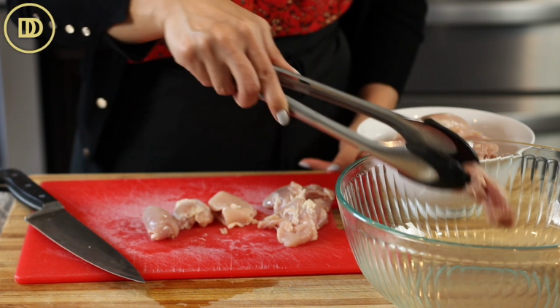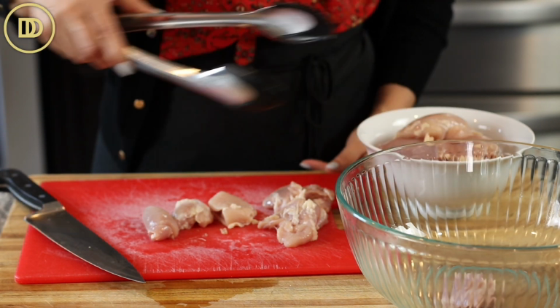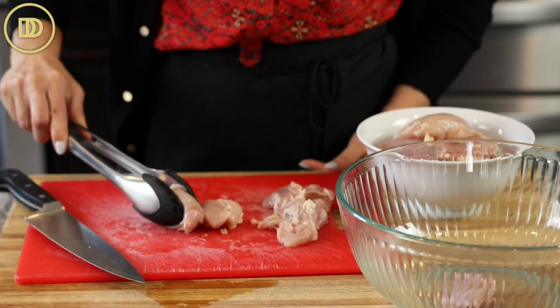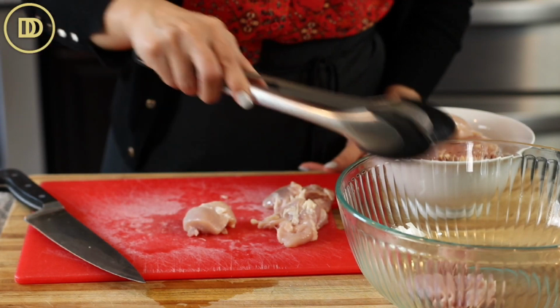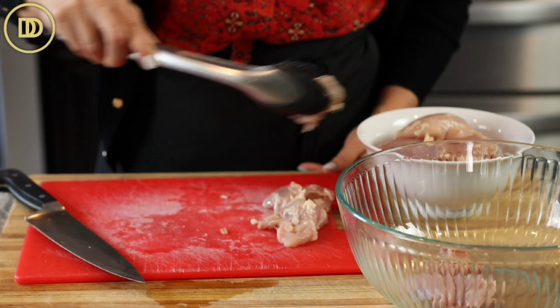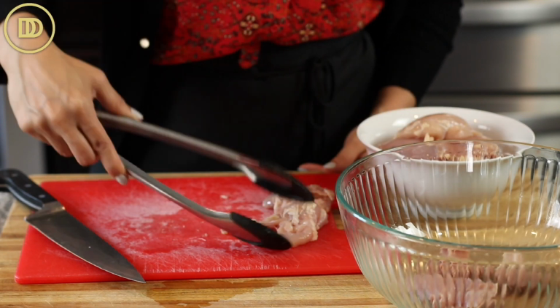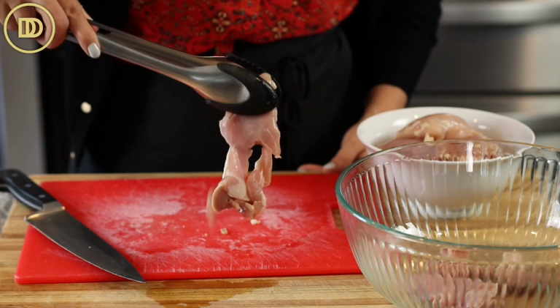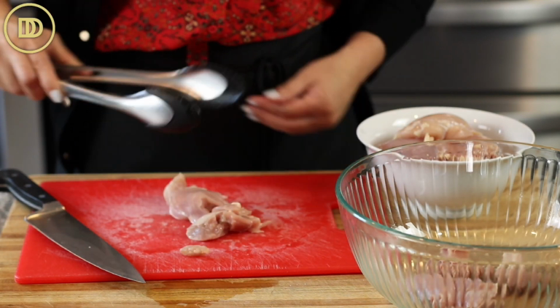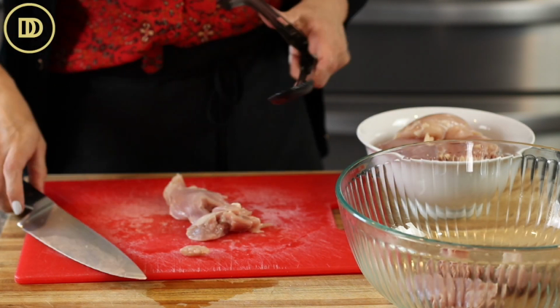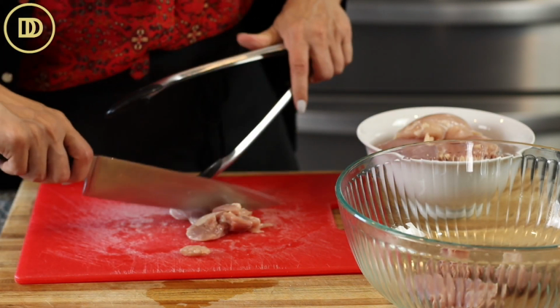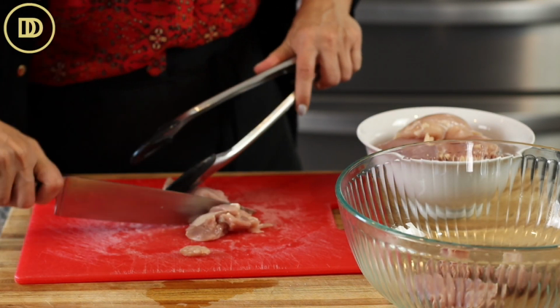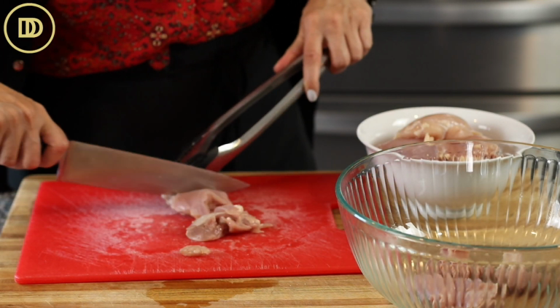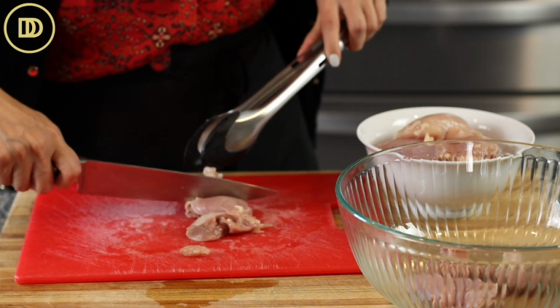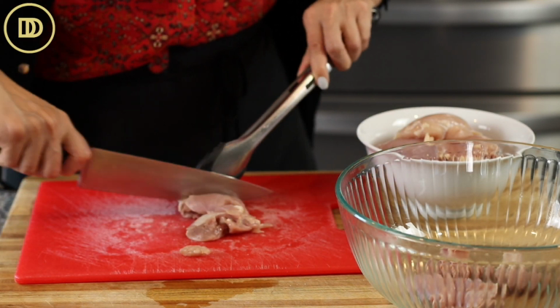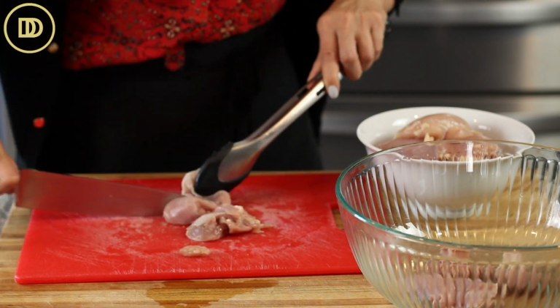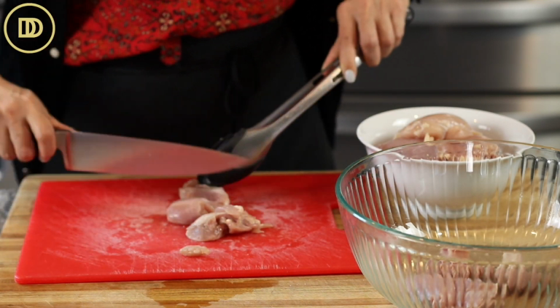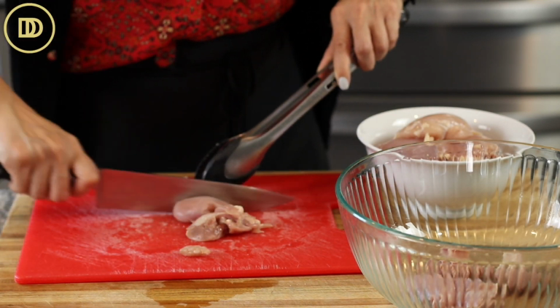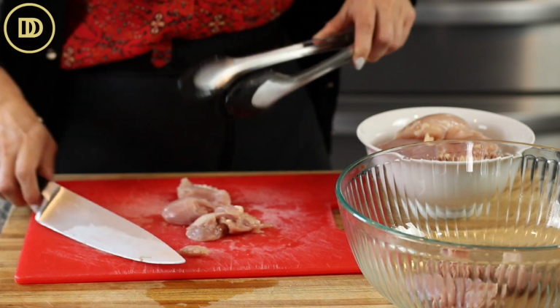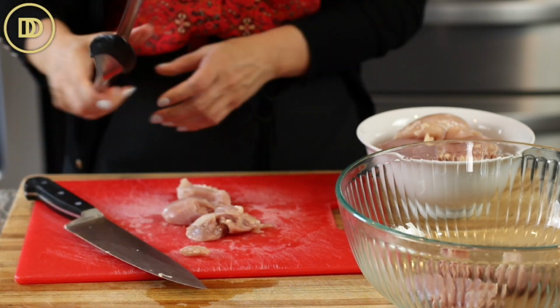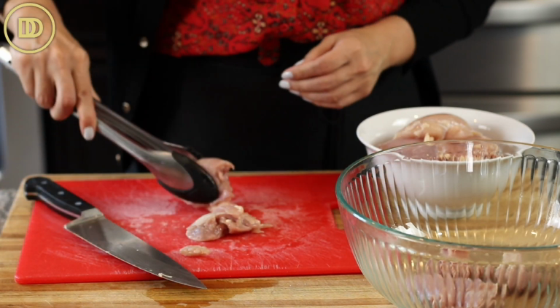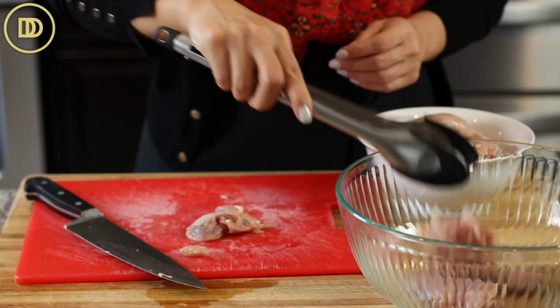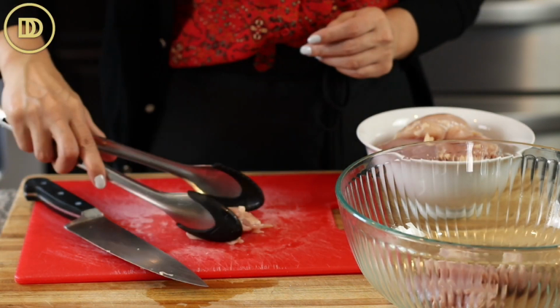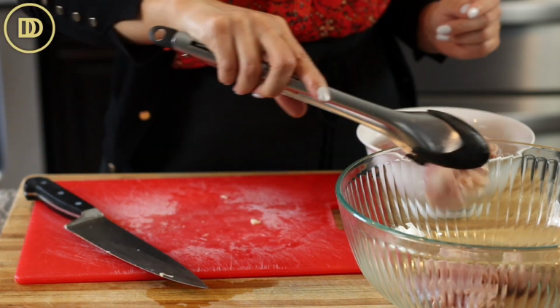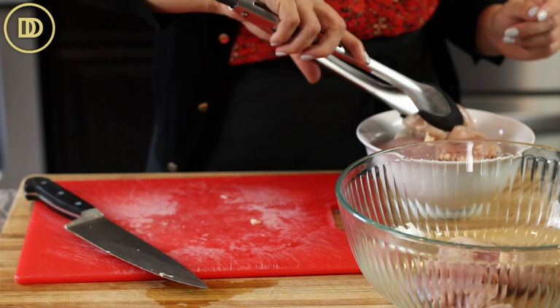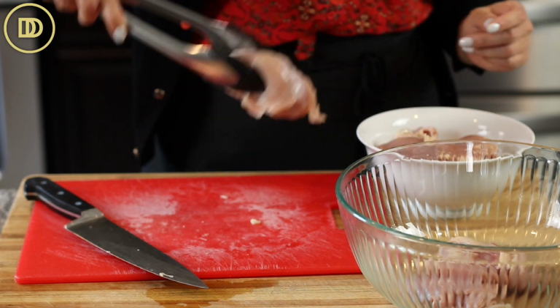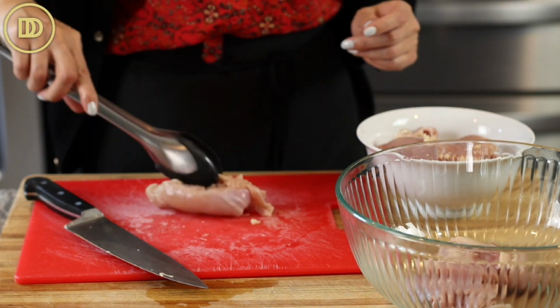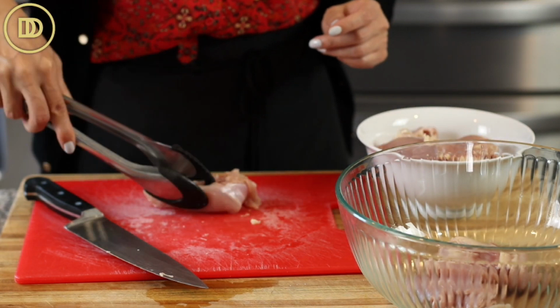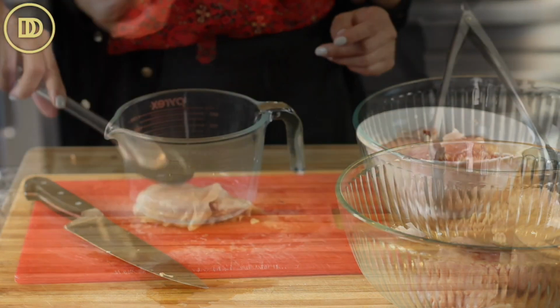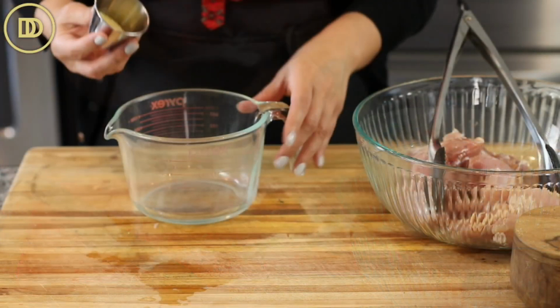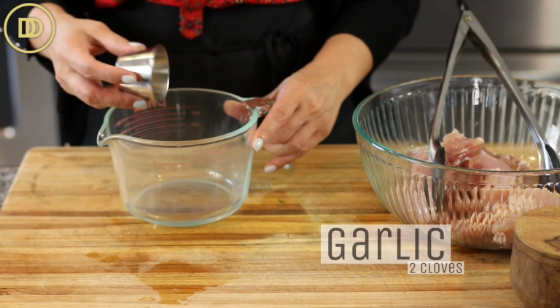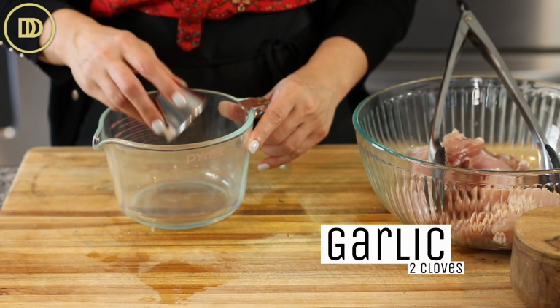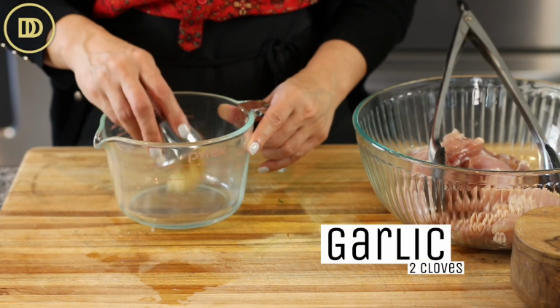You can definitely substitute boneless, skinless chicken breast for this — it's just not going to be as juicy. So the marinade is super simple.